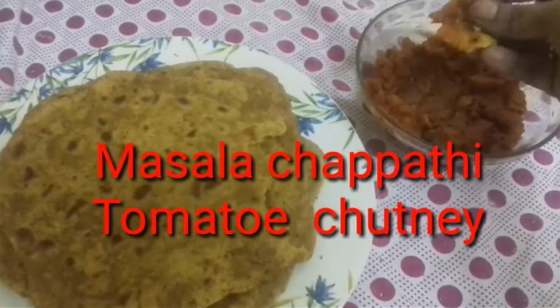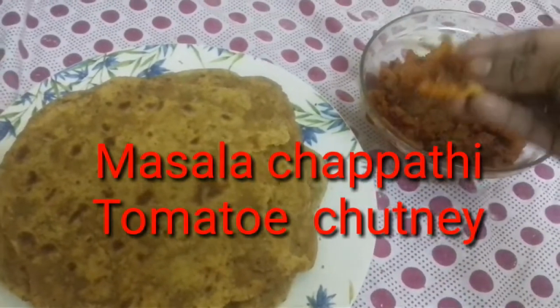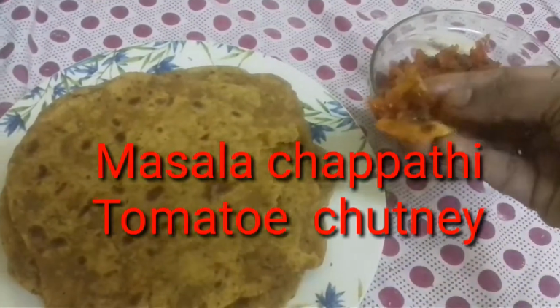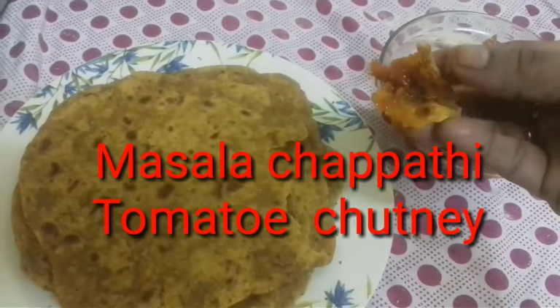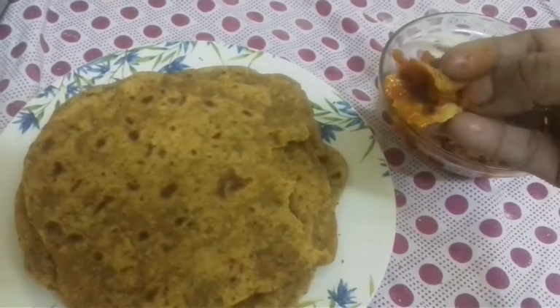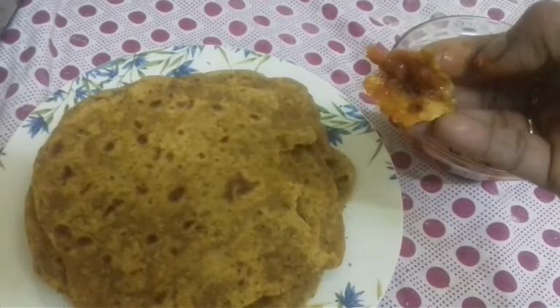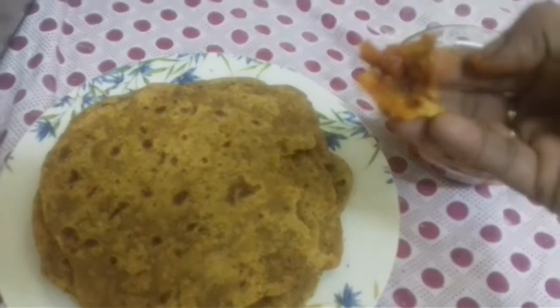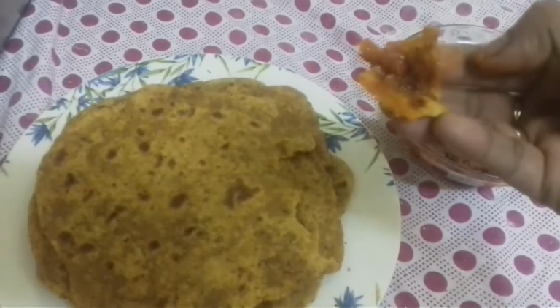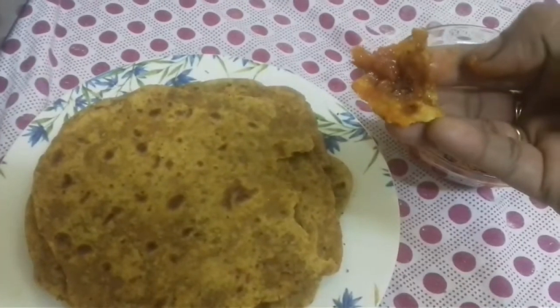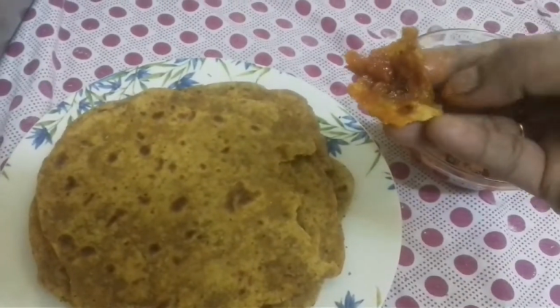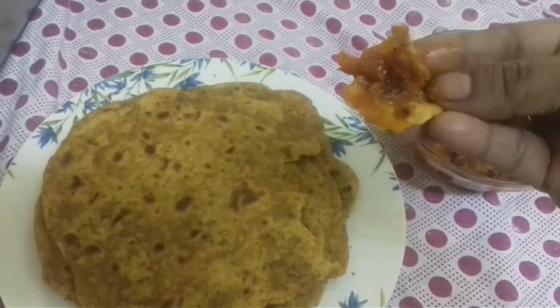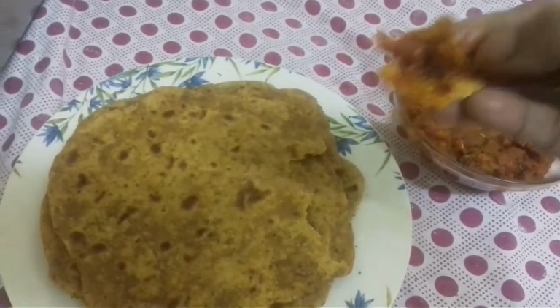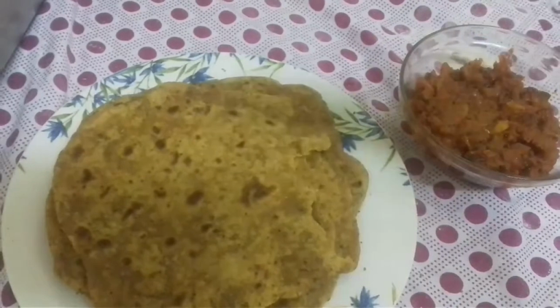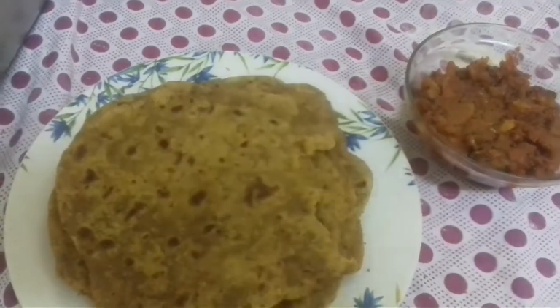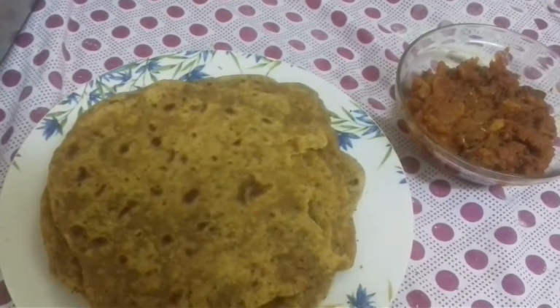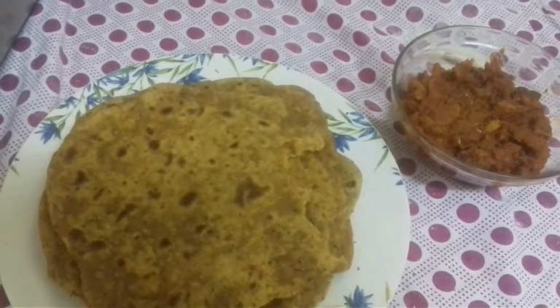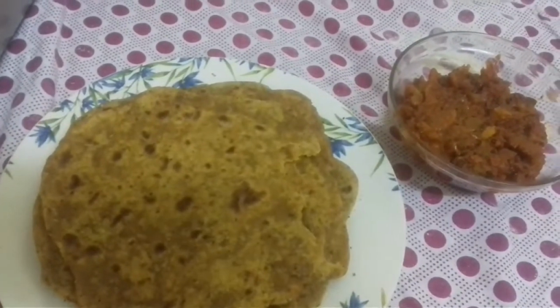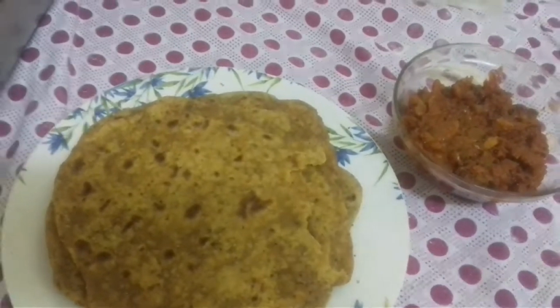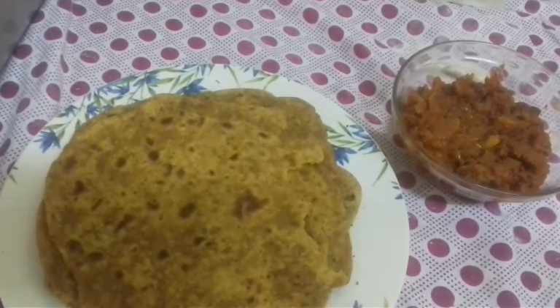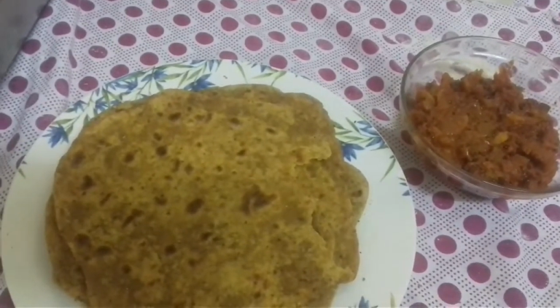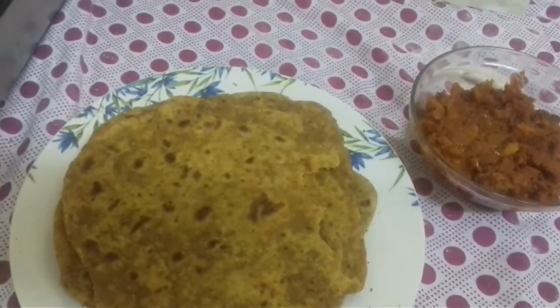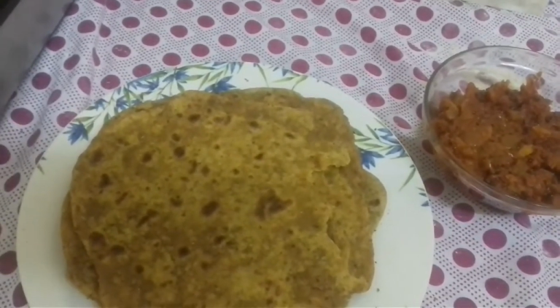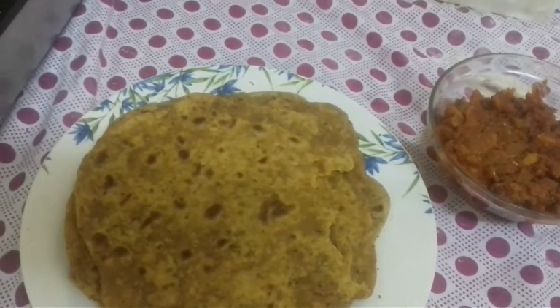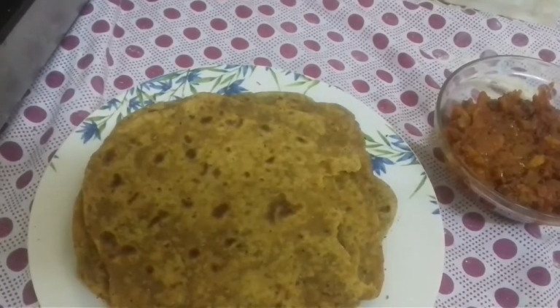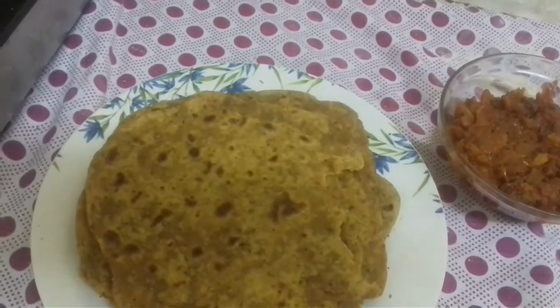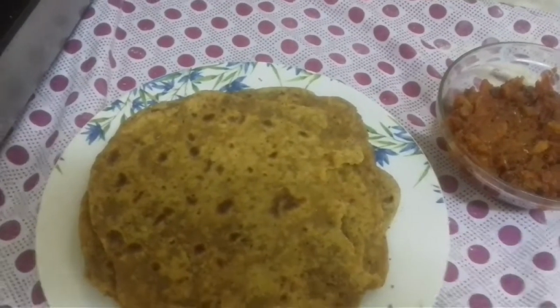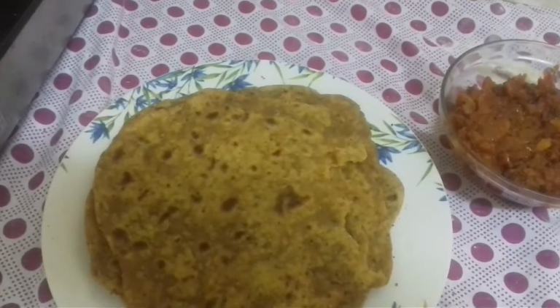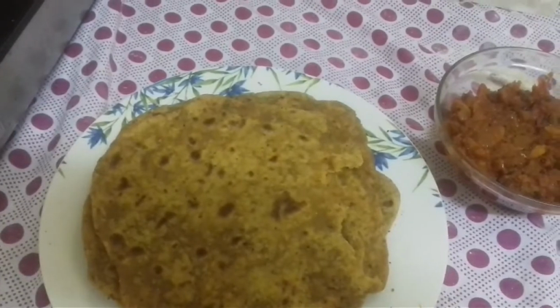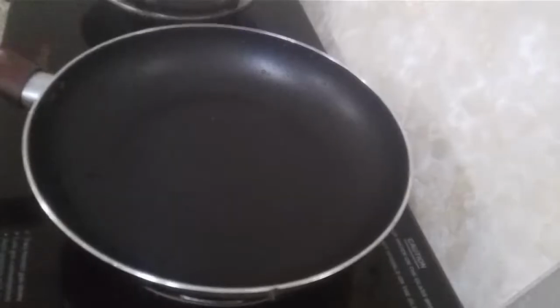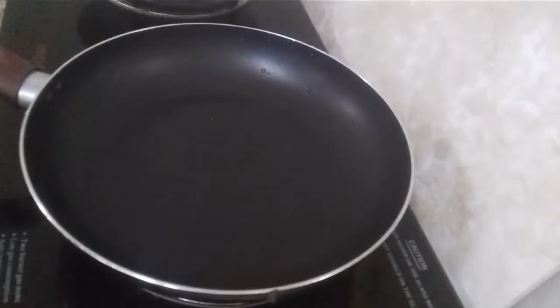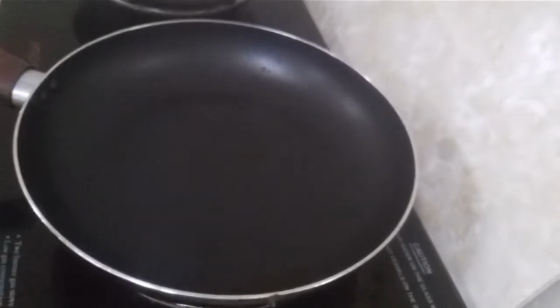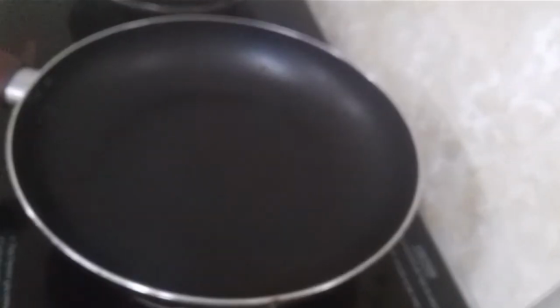Now, I am going to make a masala chappathi. It is also served with a tomato chutney. I am going to try it.